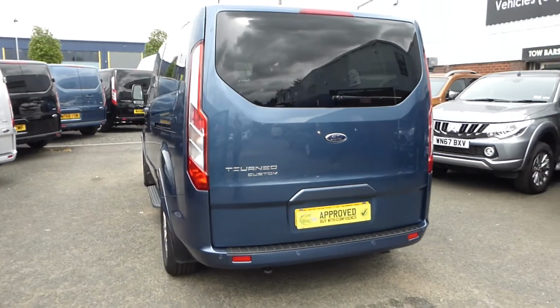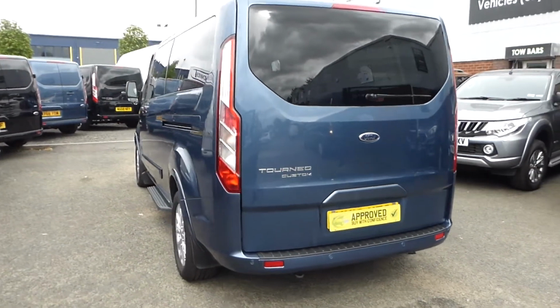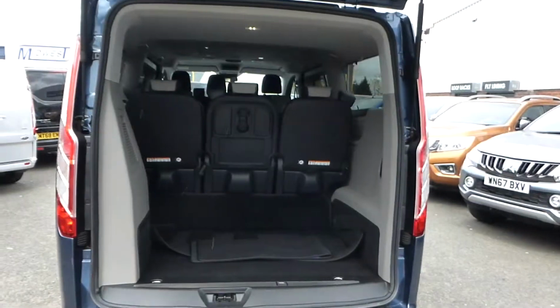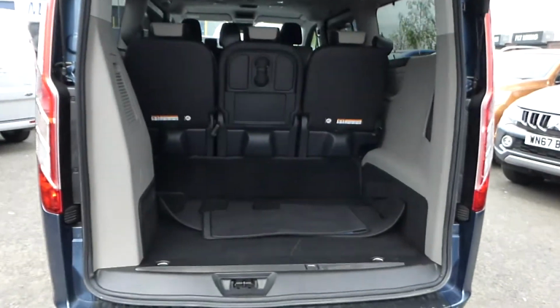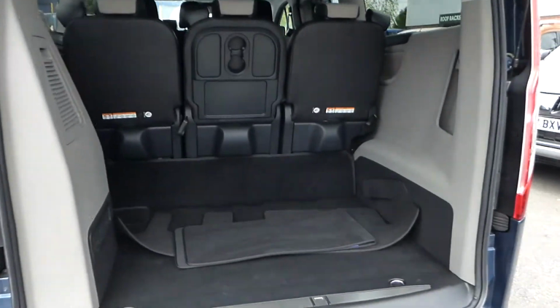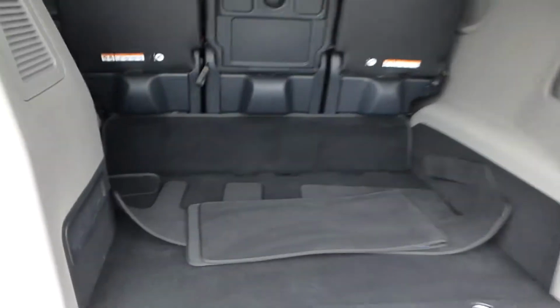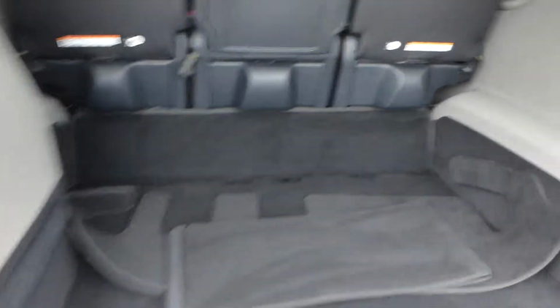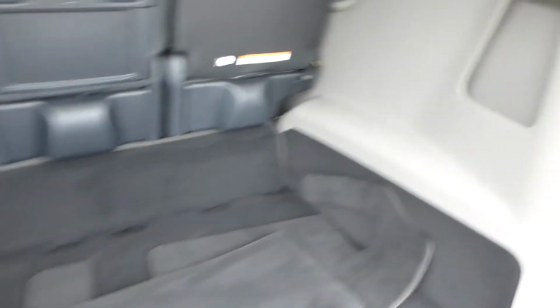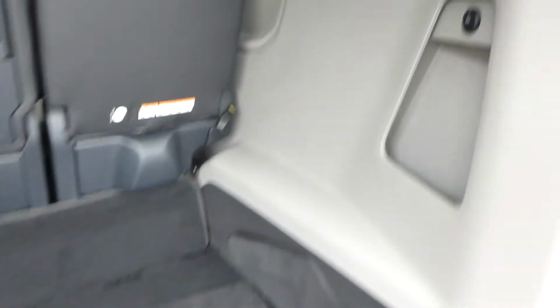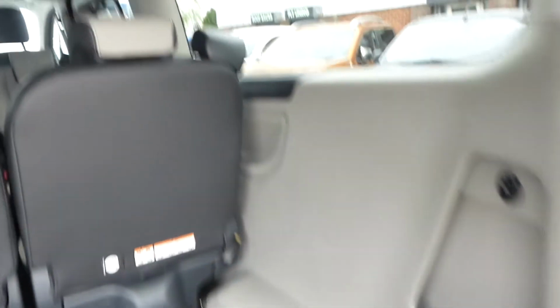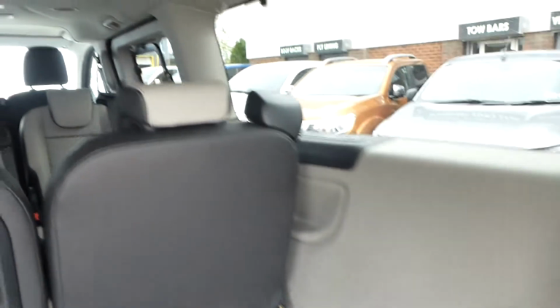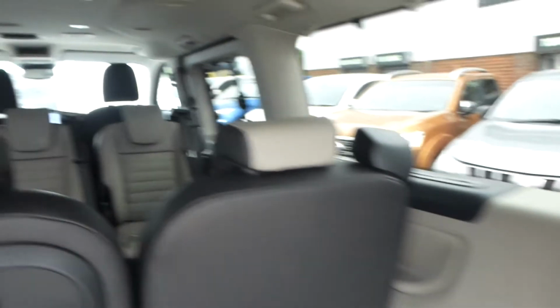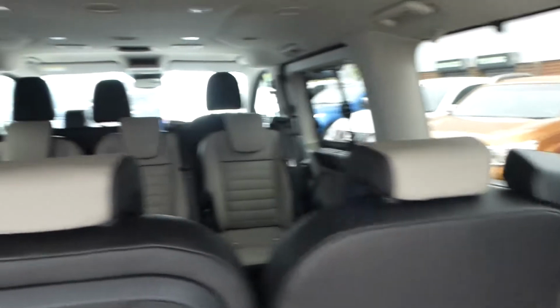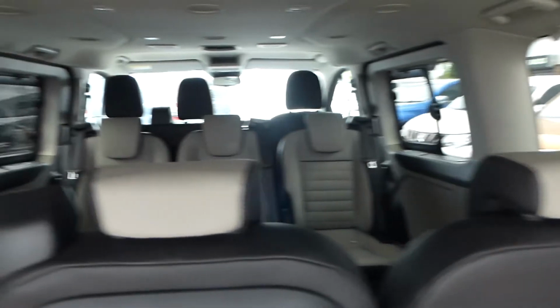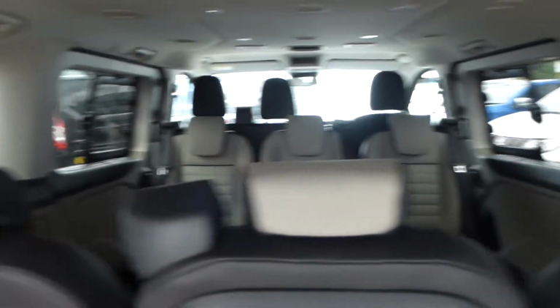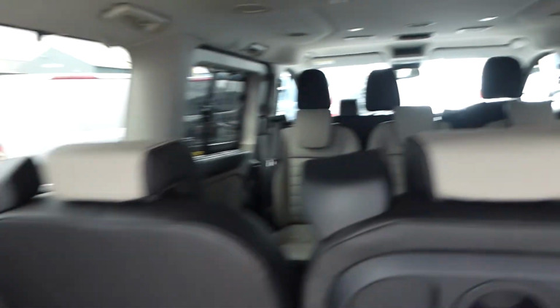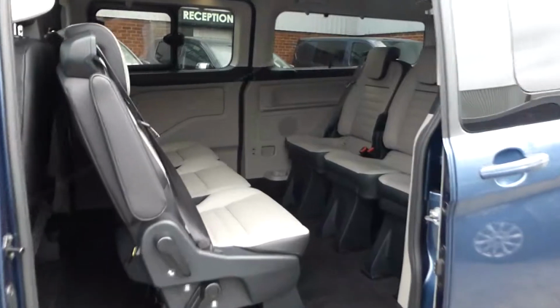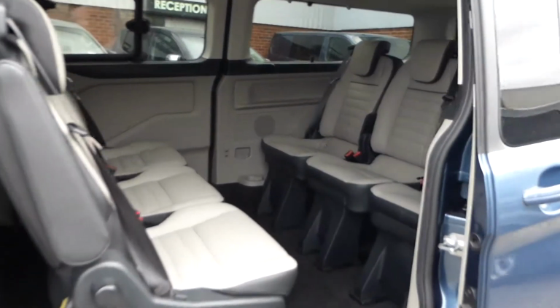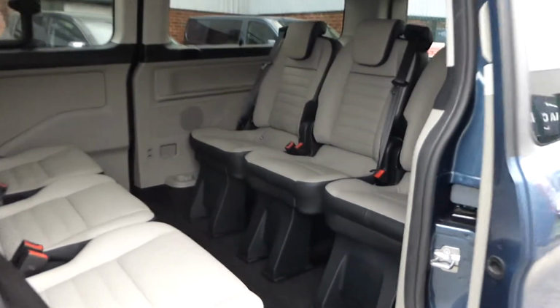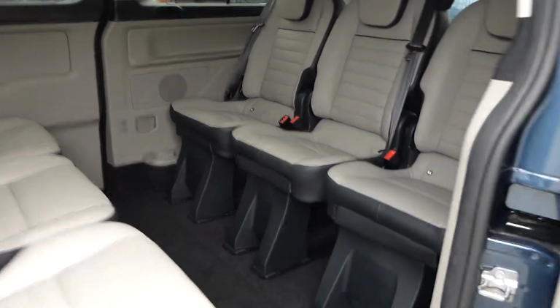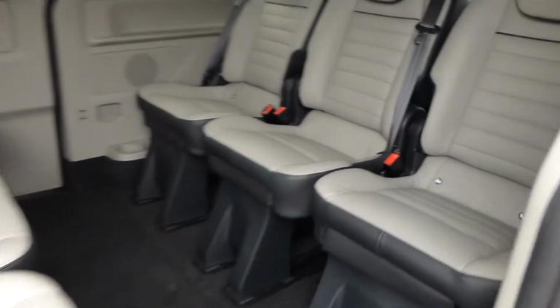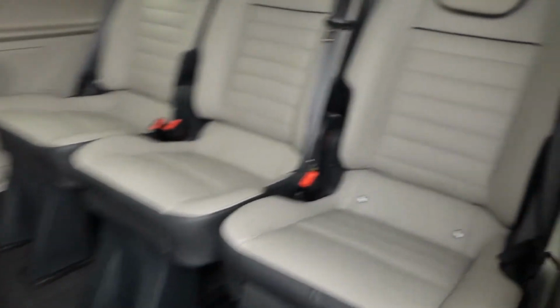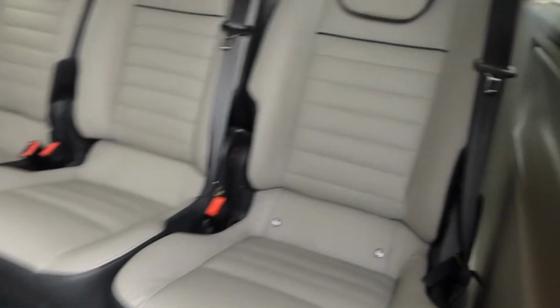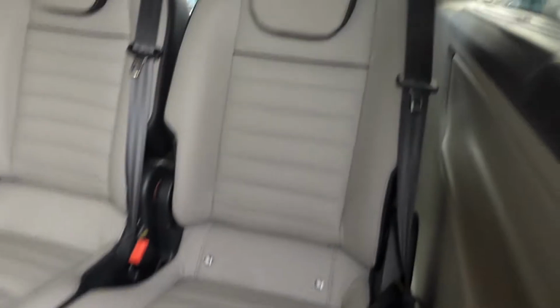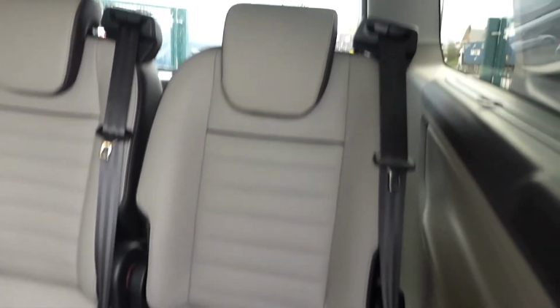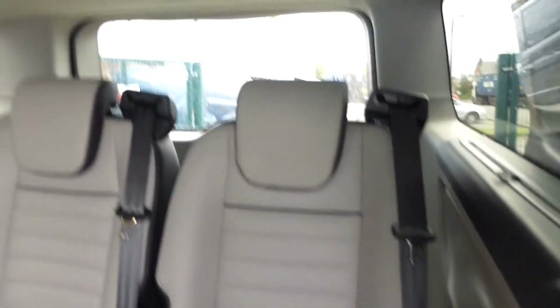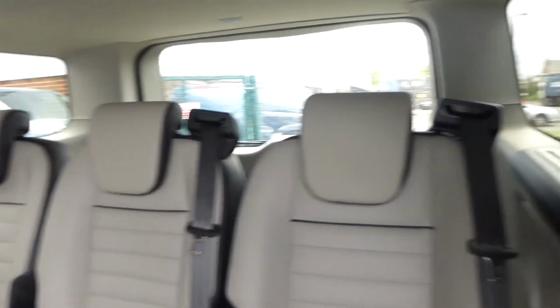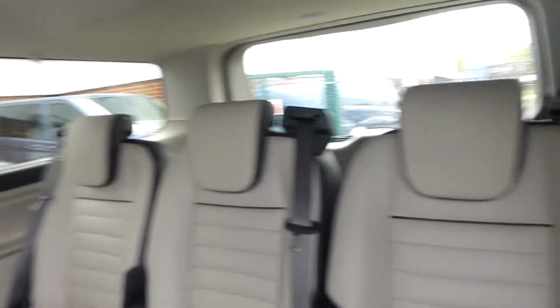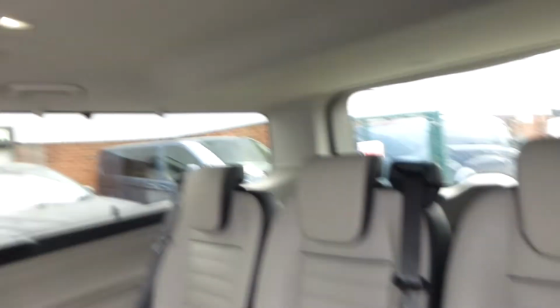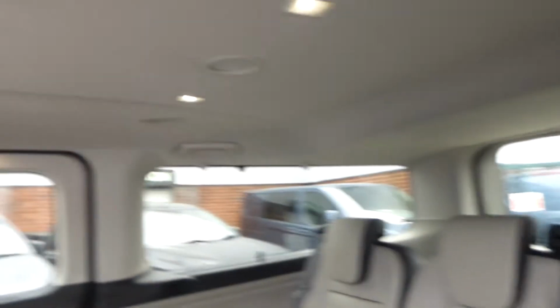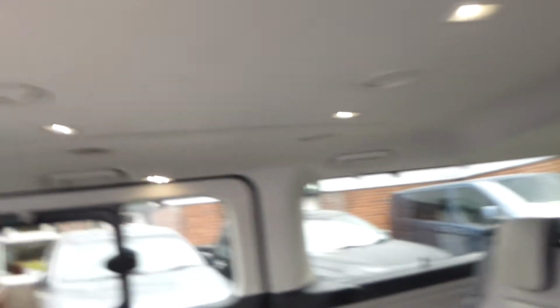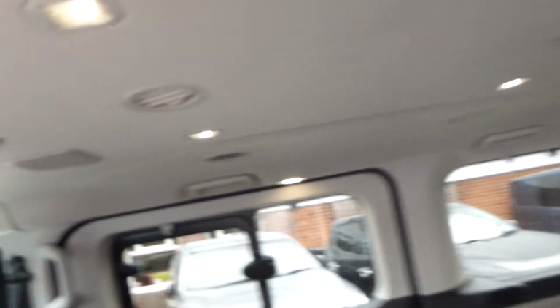As this vehicle is the long wheelbase, it has ample boot space with a 12 volt charging socket. The vehicle has full leather interior, conference style seating and dual climate control.